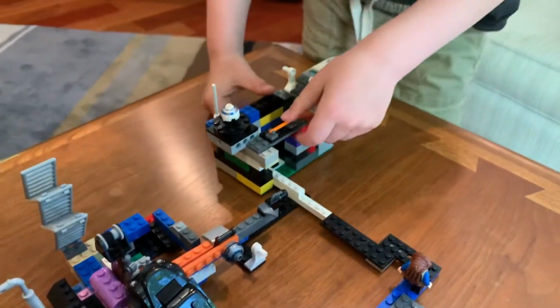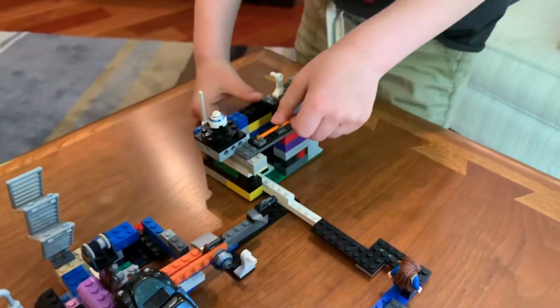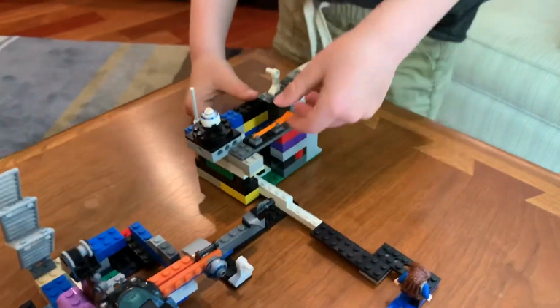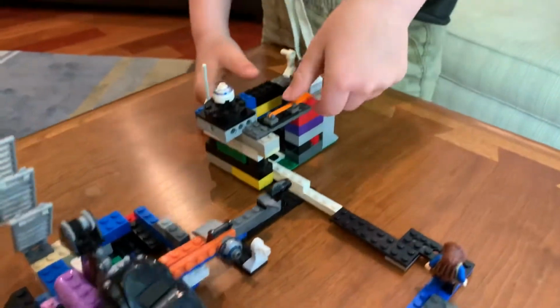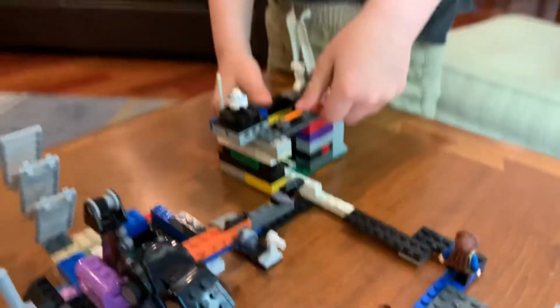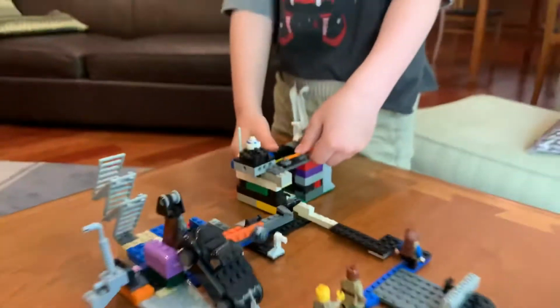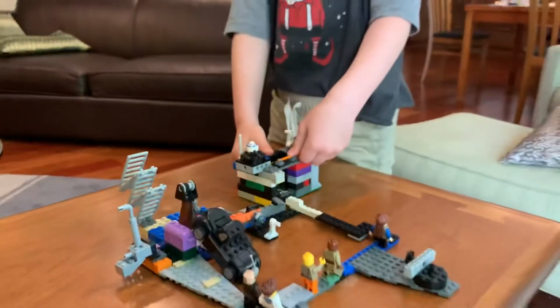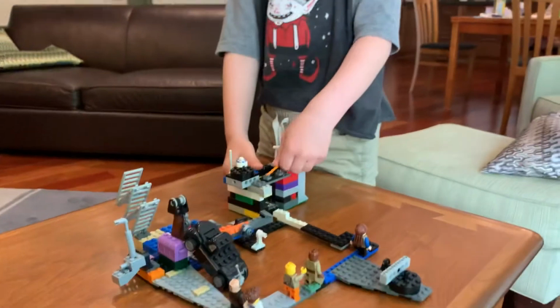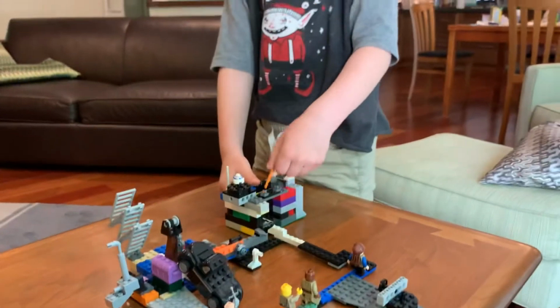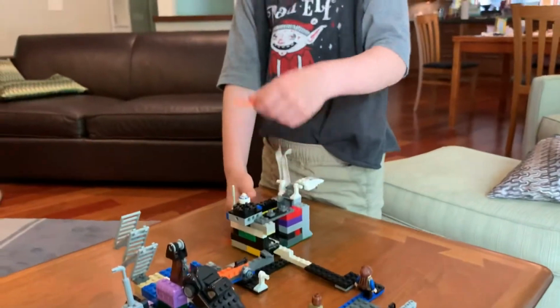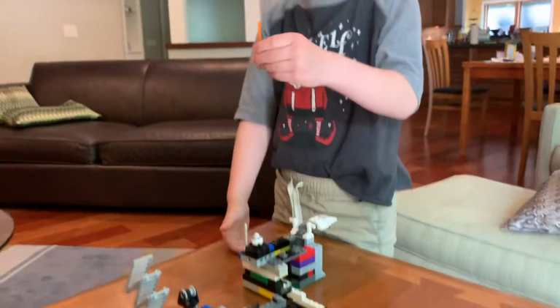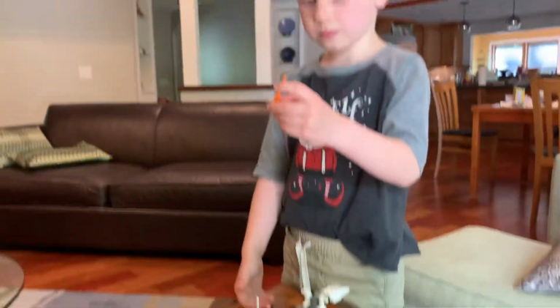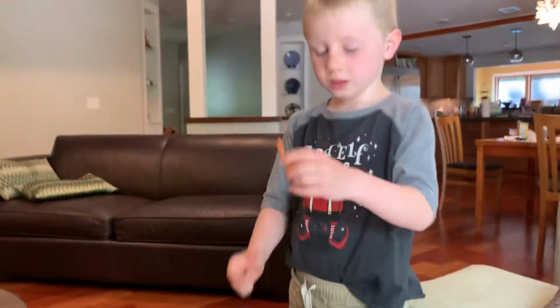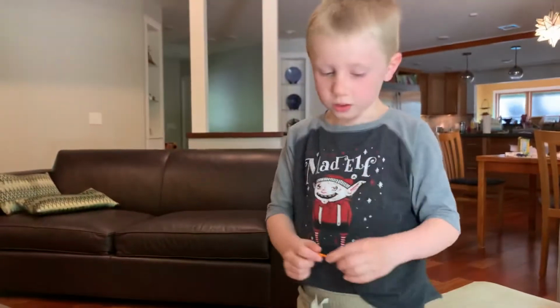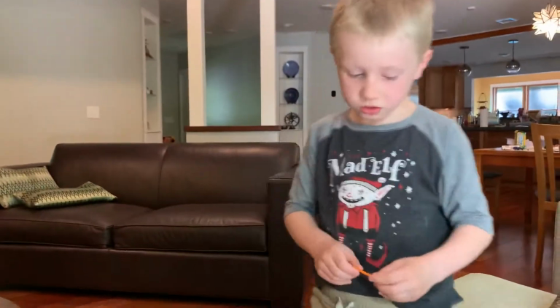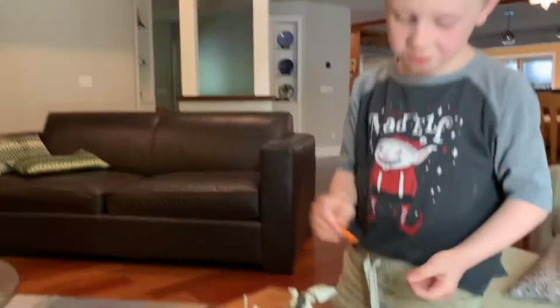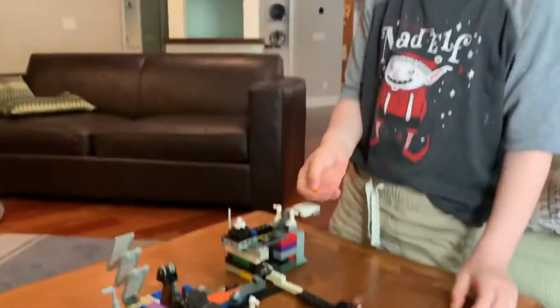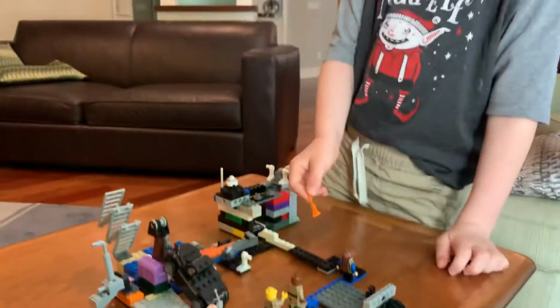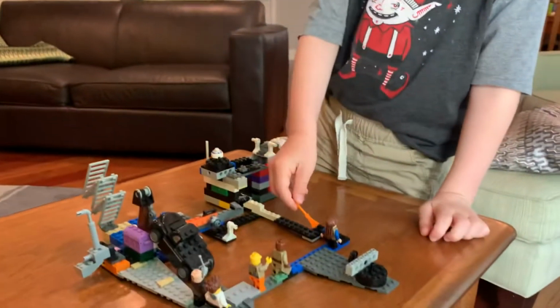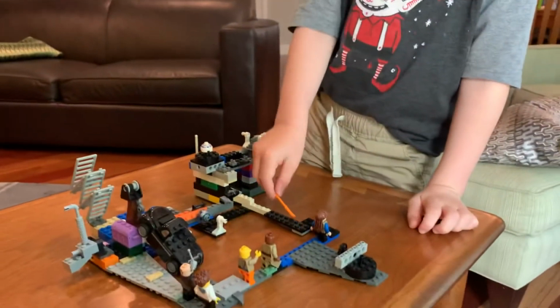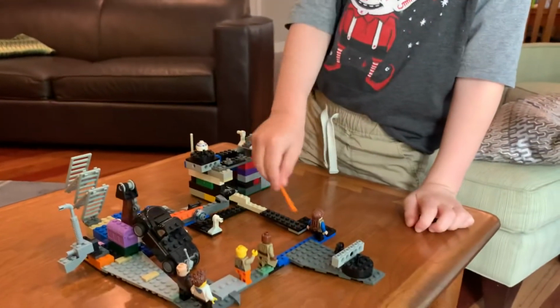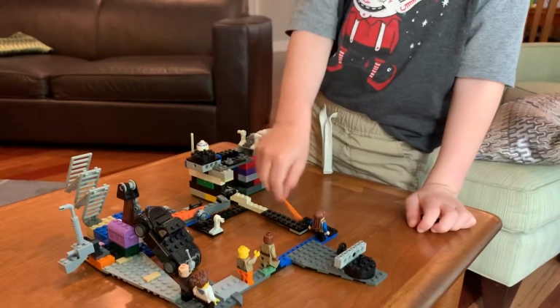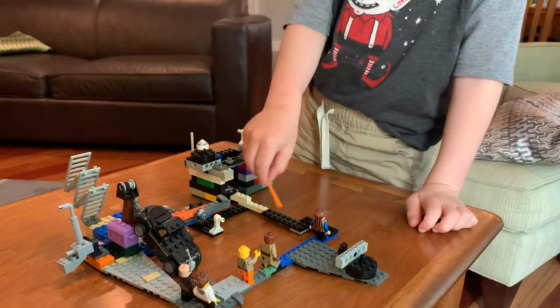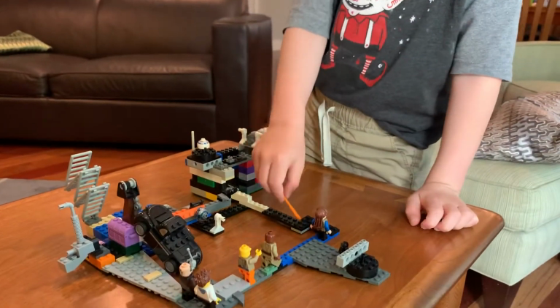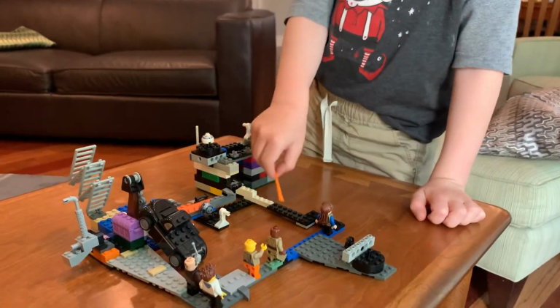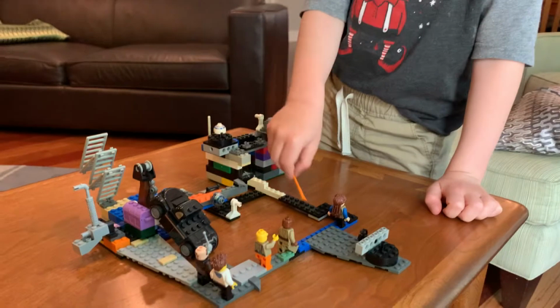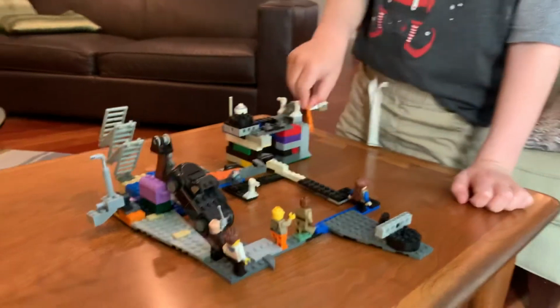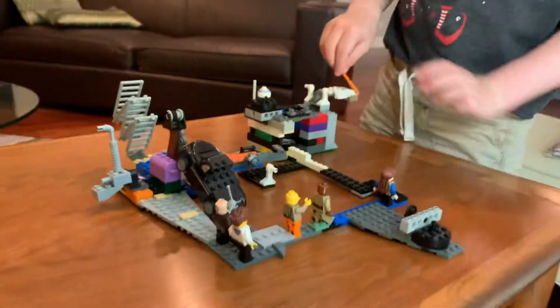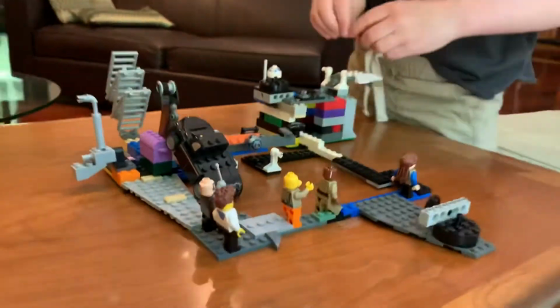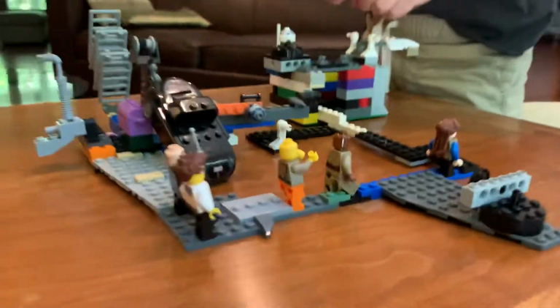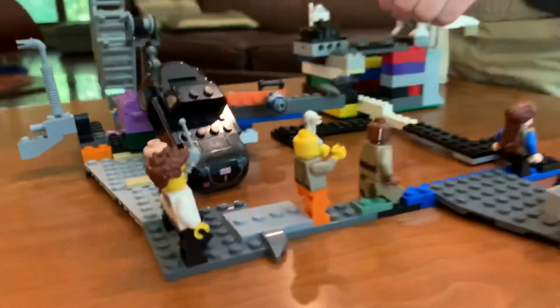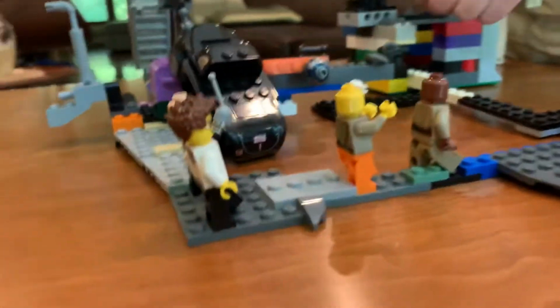Last but not least, the boom holder. It holds the boom that sweeps it and makes that noise.